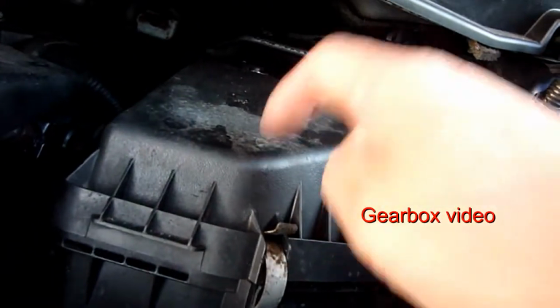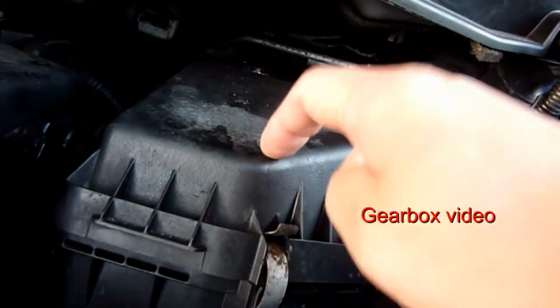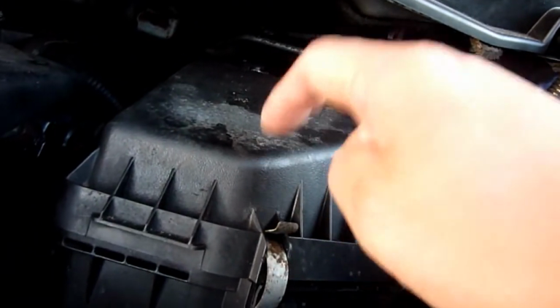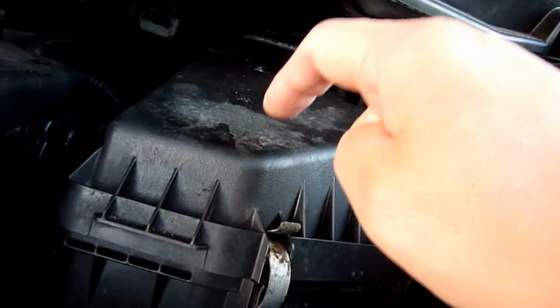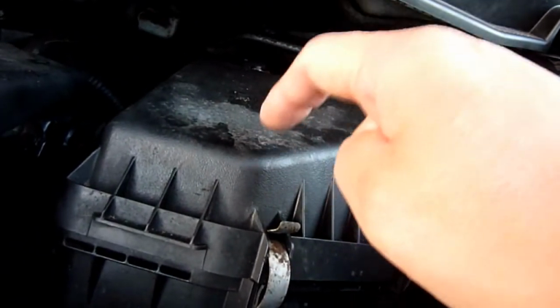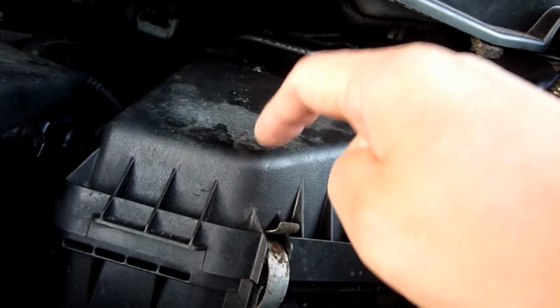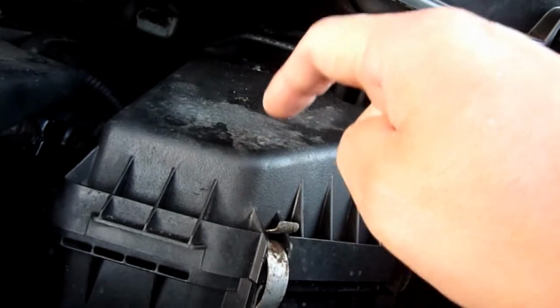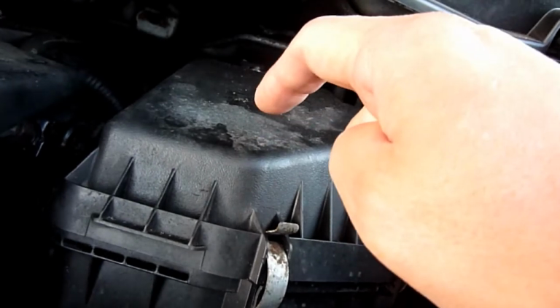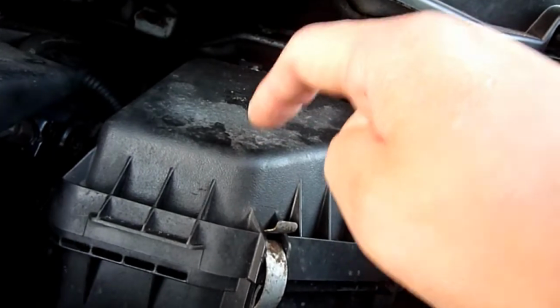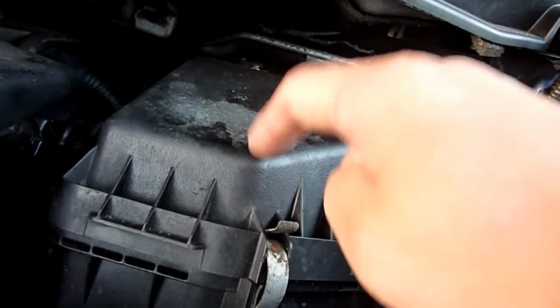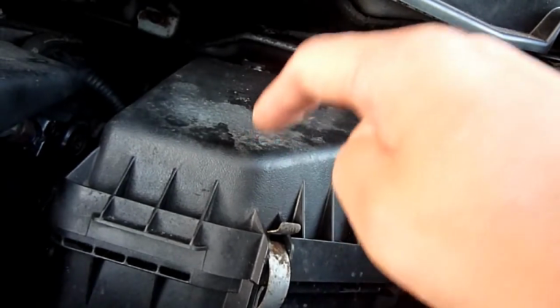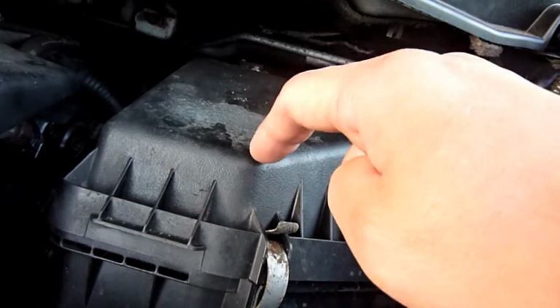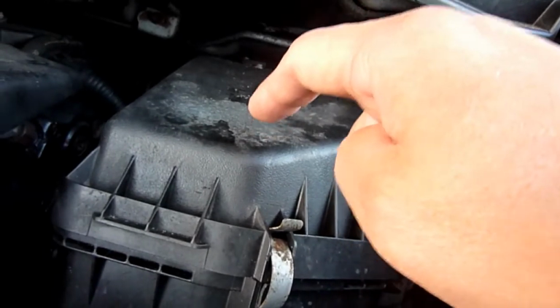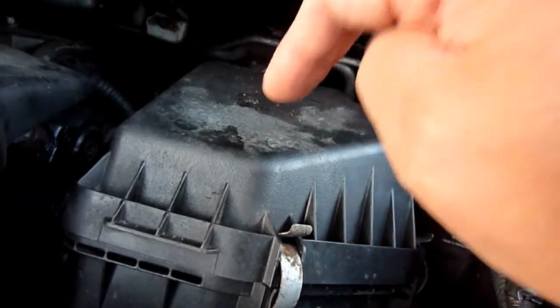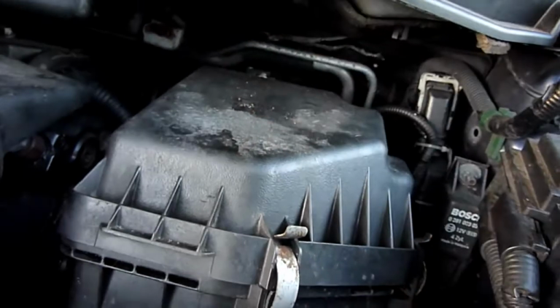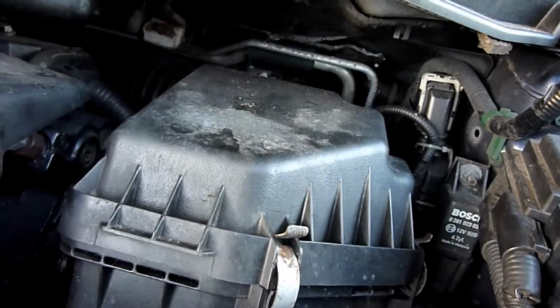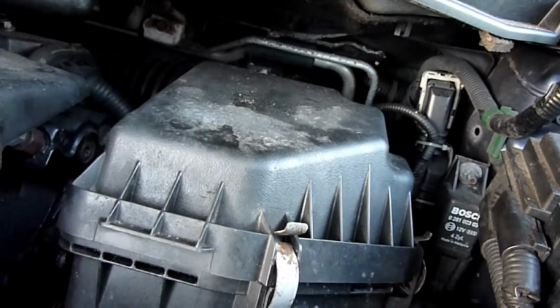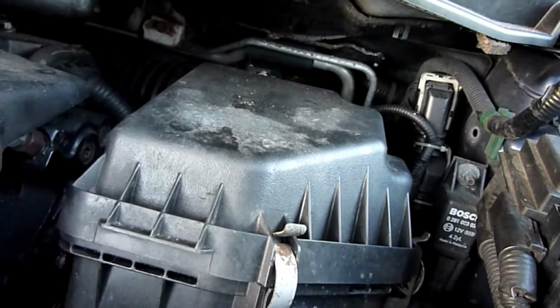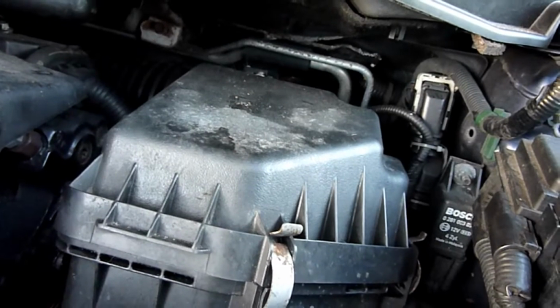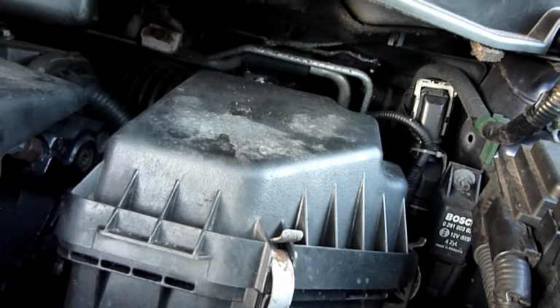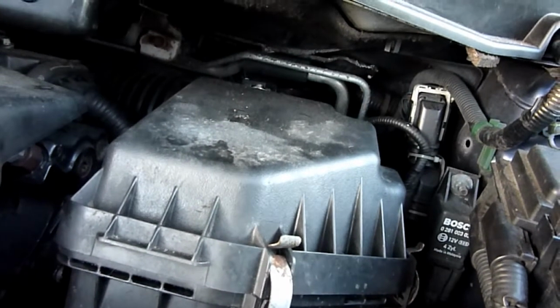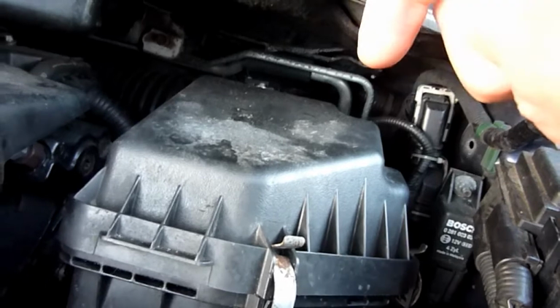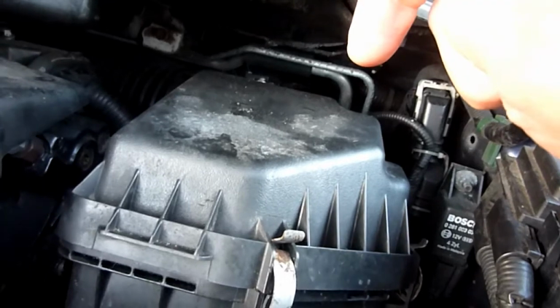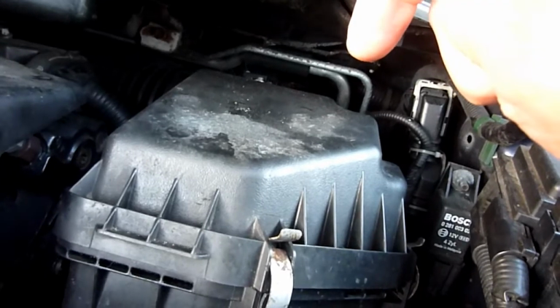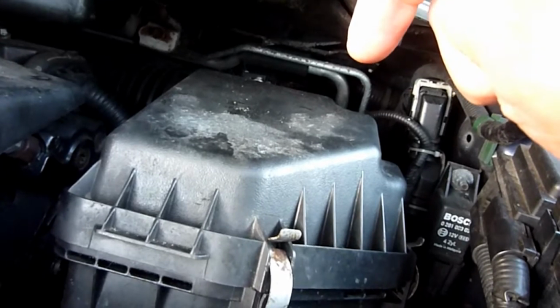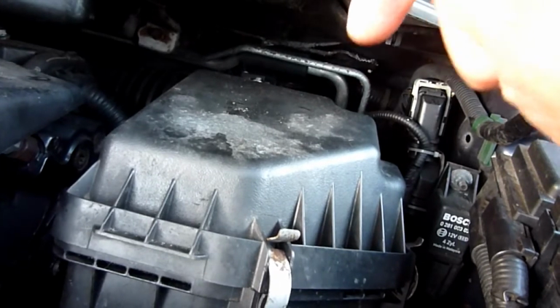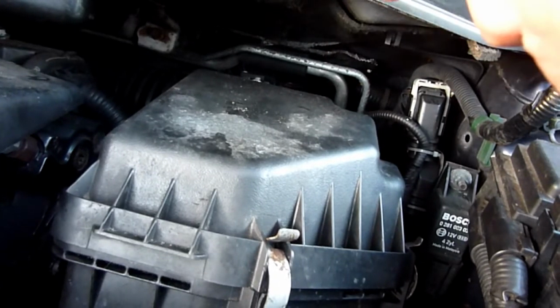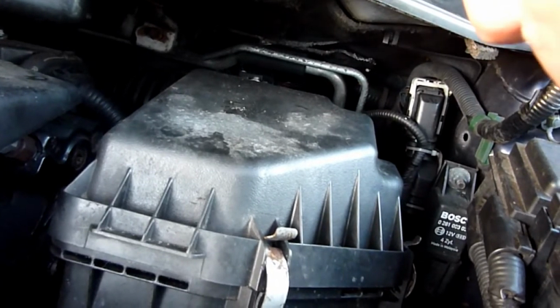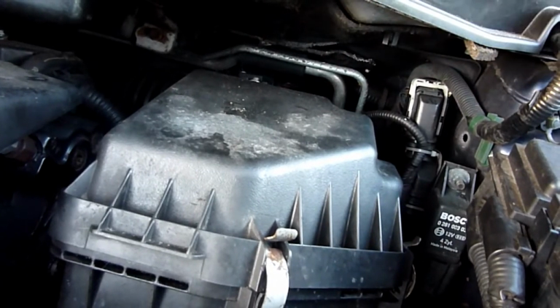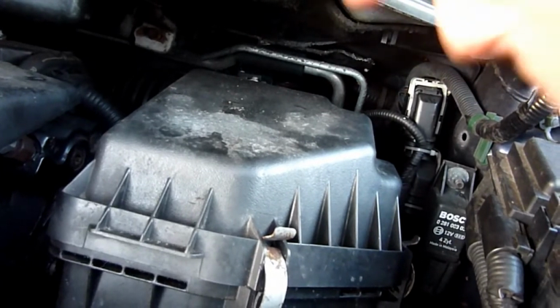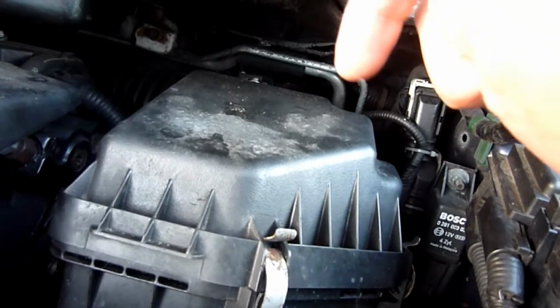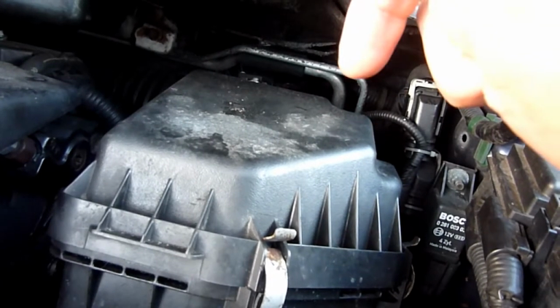I changed the air filter. I don't think I did a video on that, but if I did it's linked.